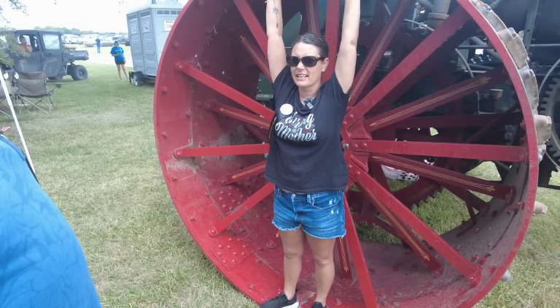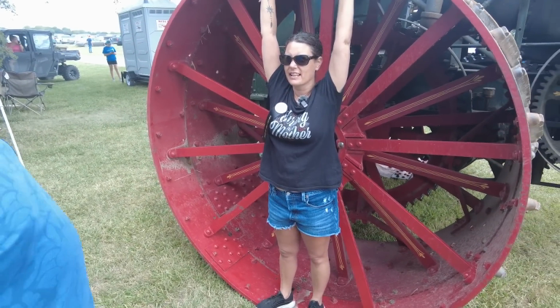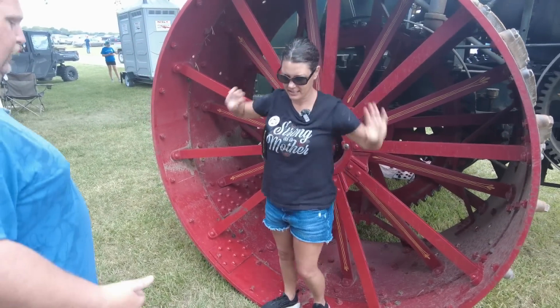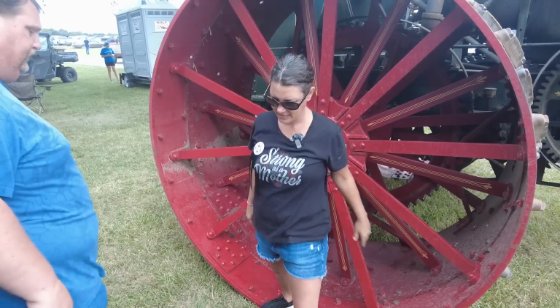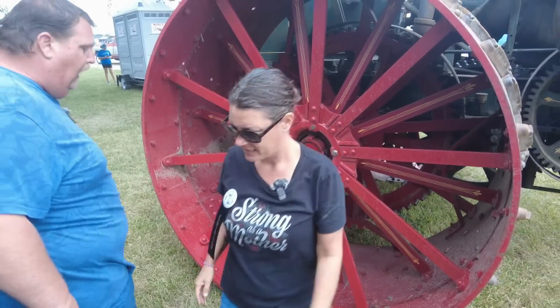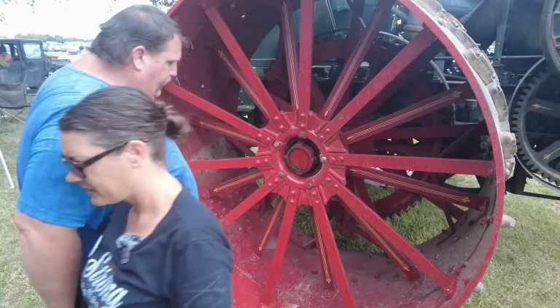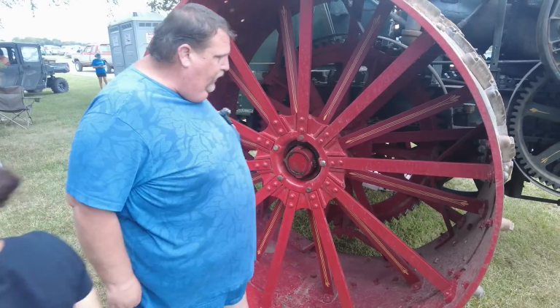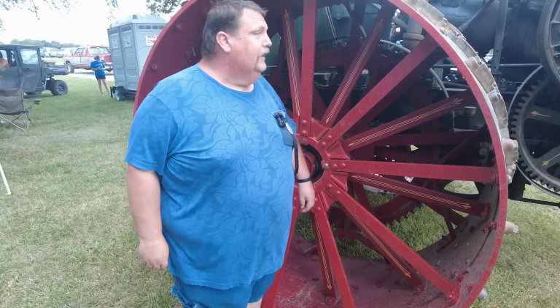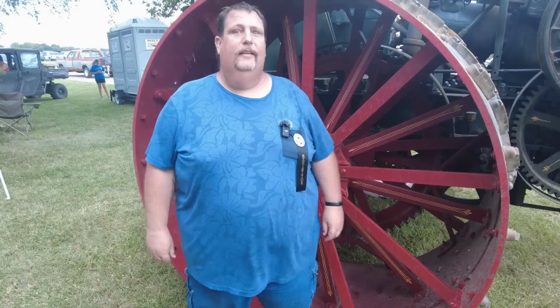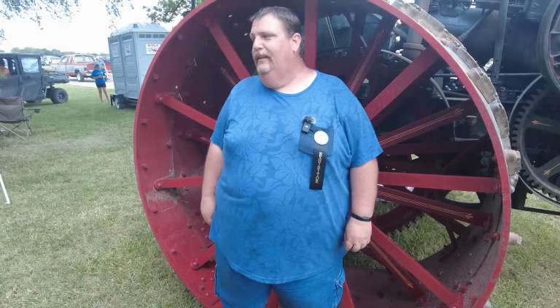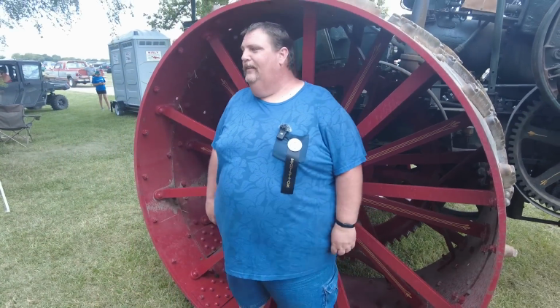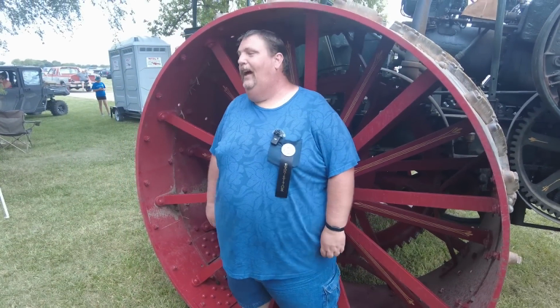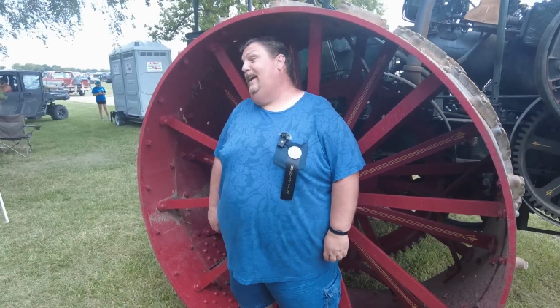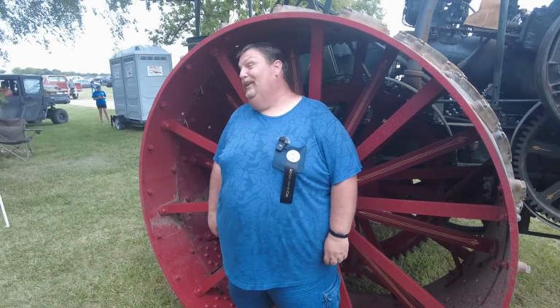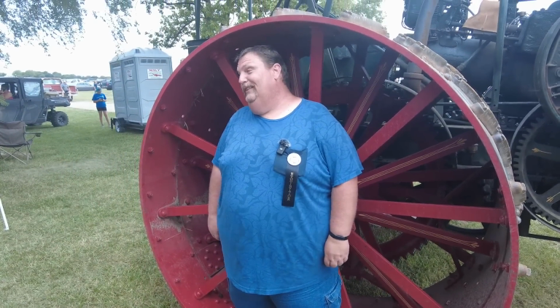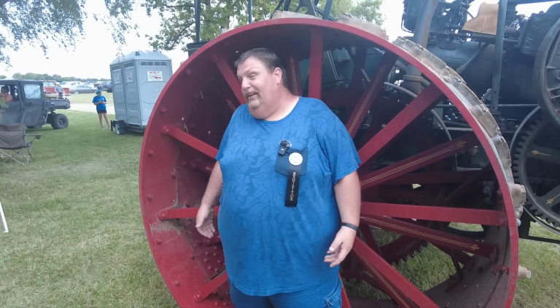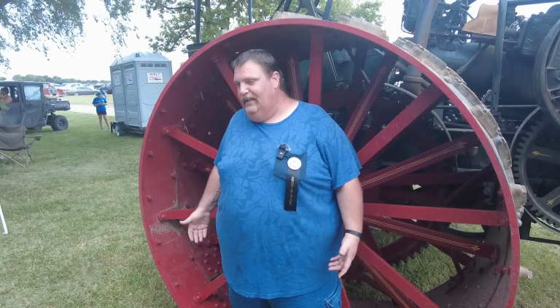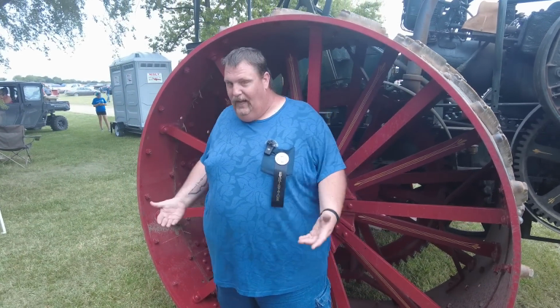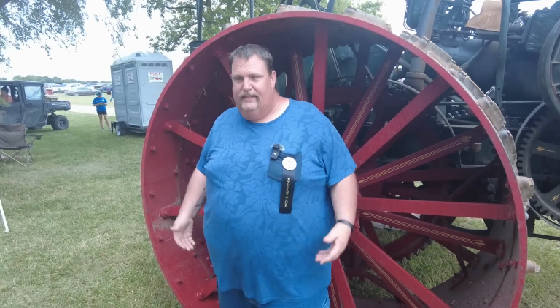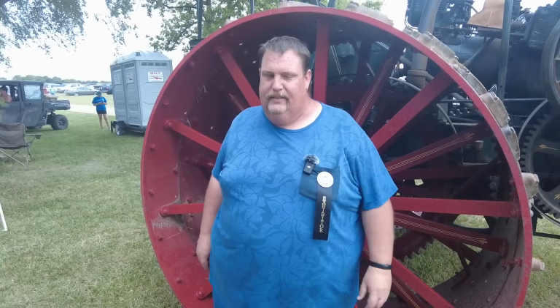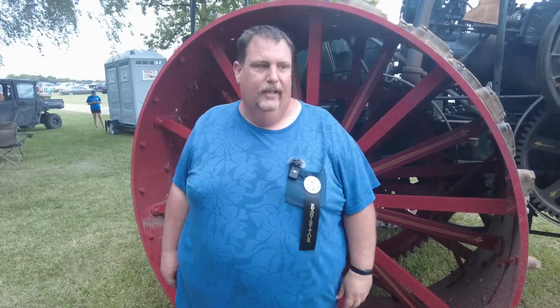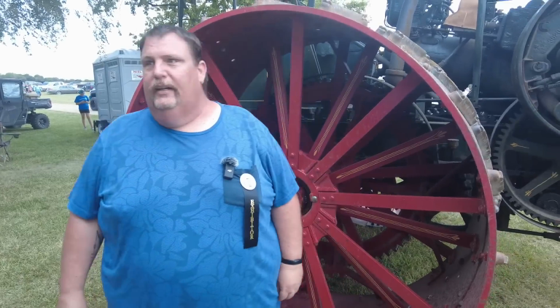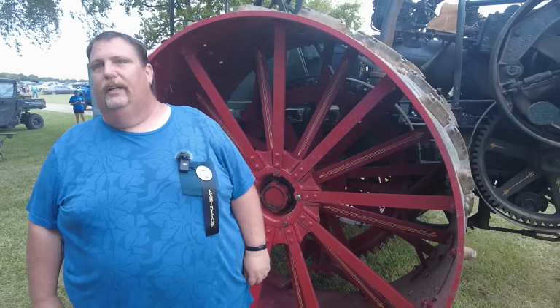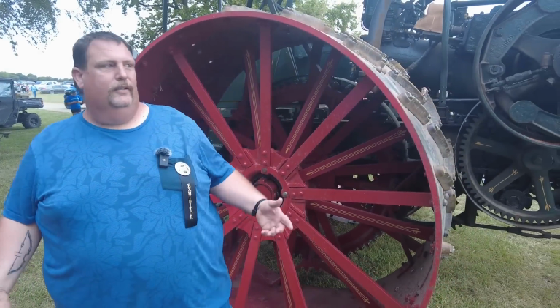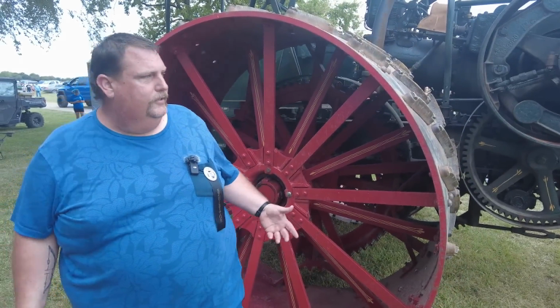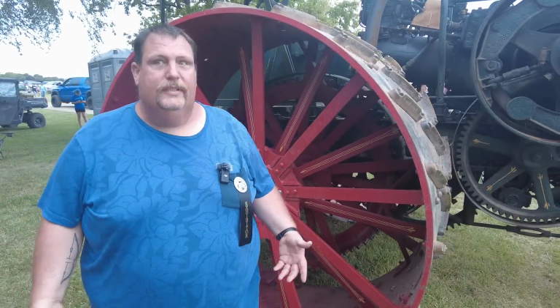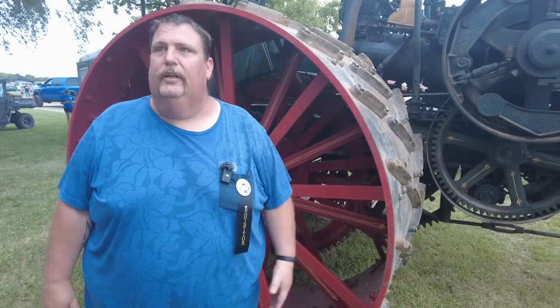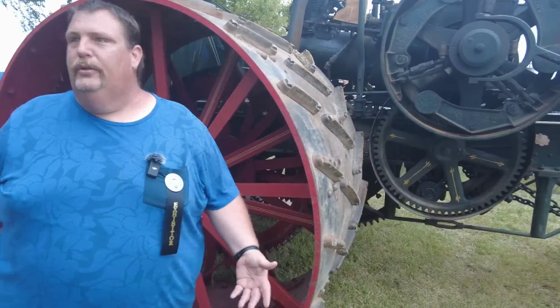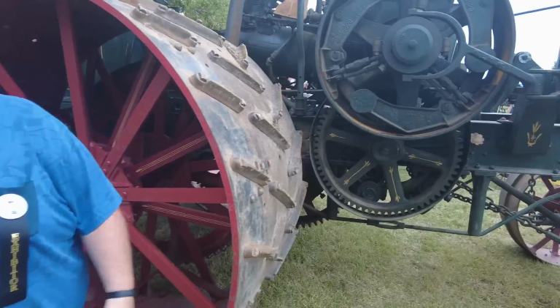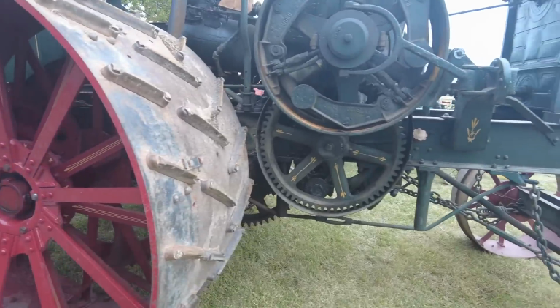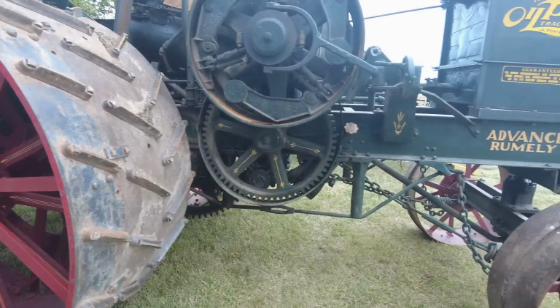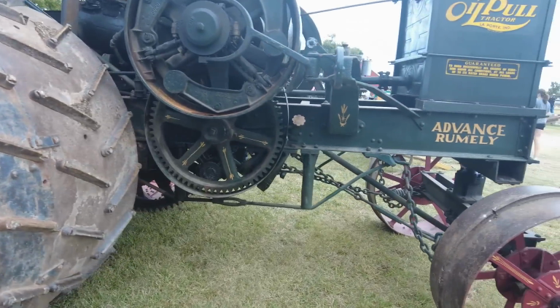Even I — I'm six-five — and I can stand in the wheel. It just tells you the size of these things. These are one-cylinder, two-cylinder beasts.